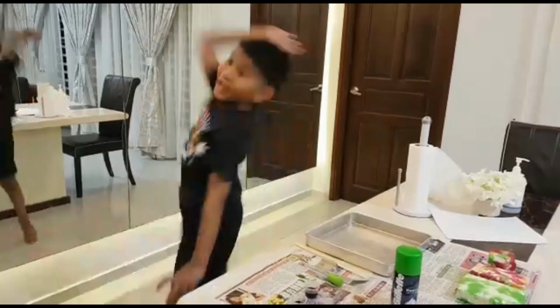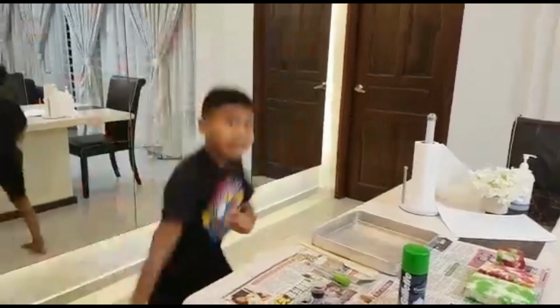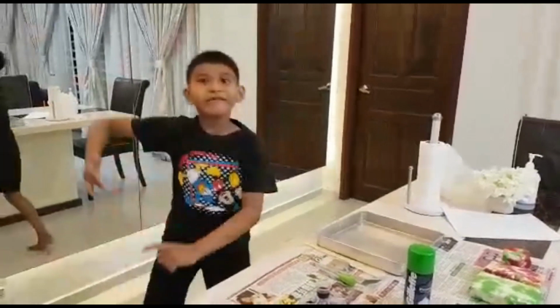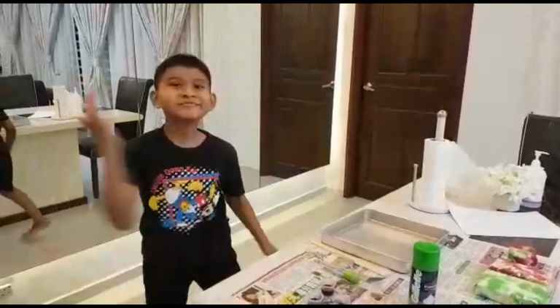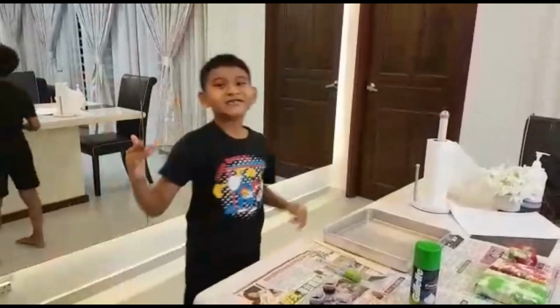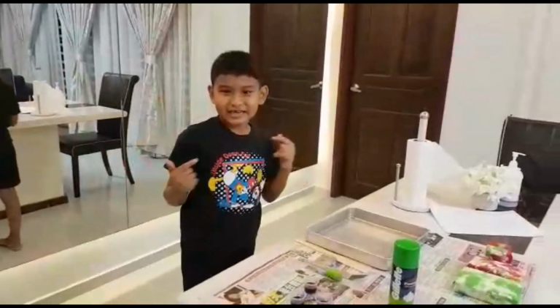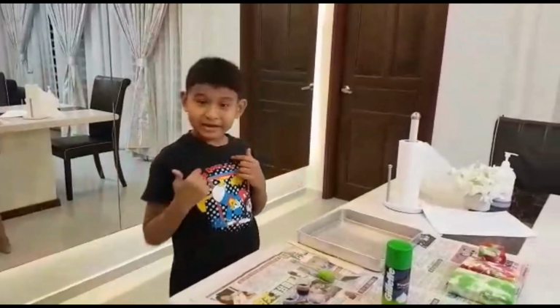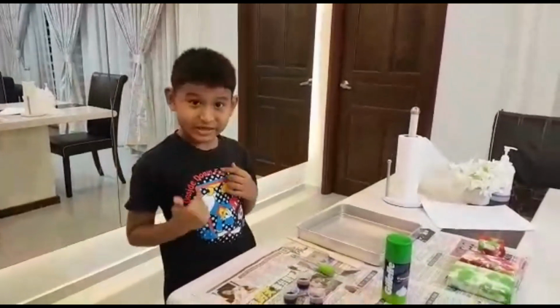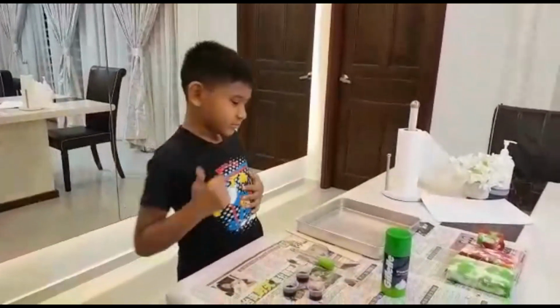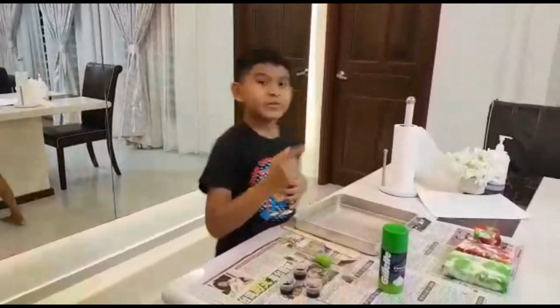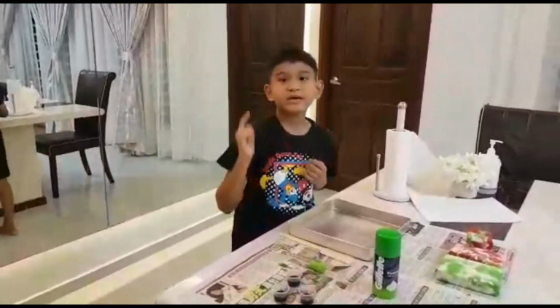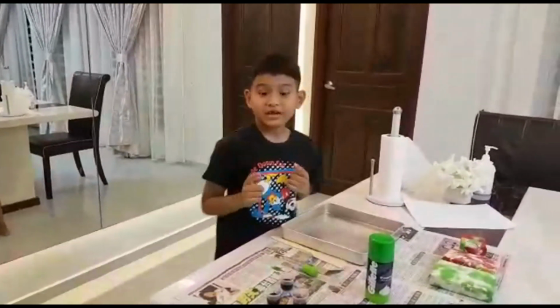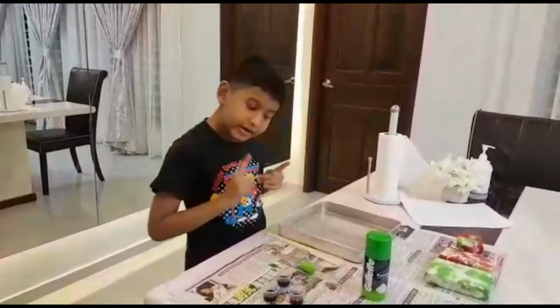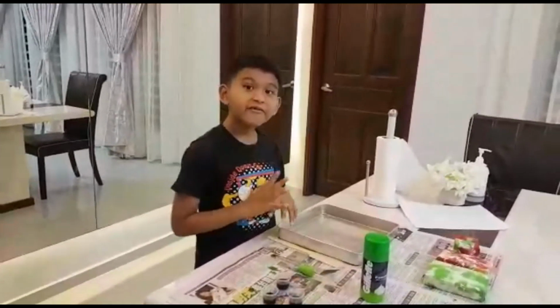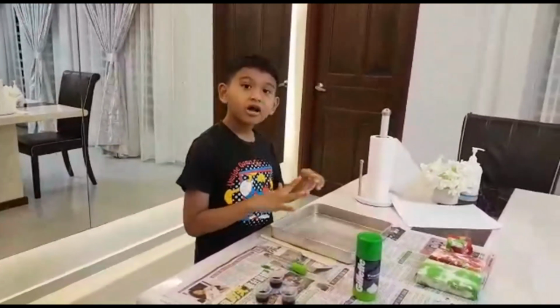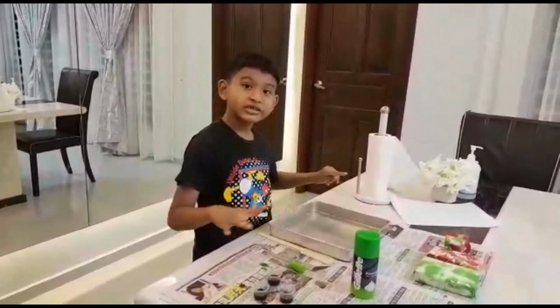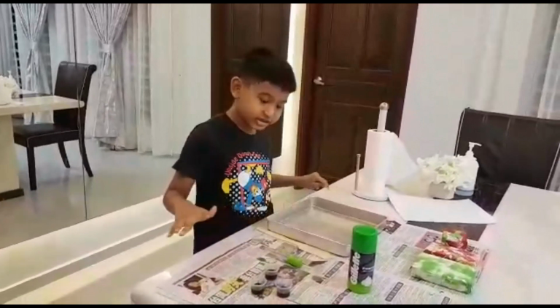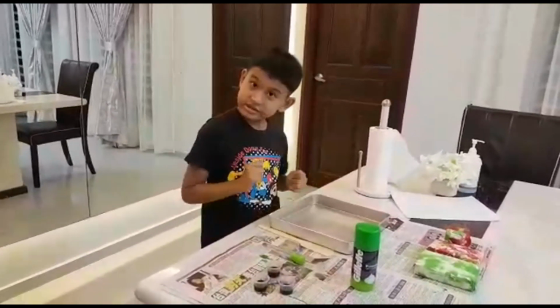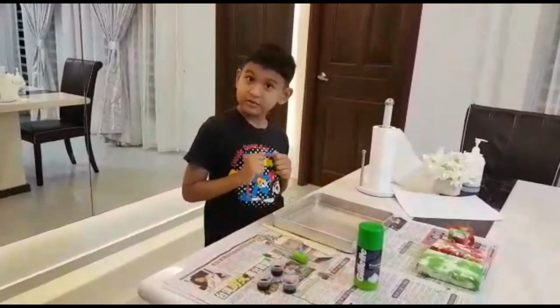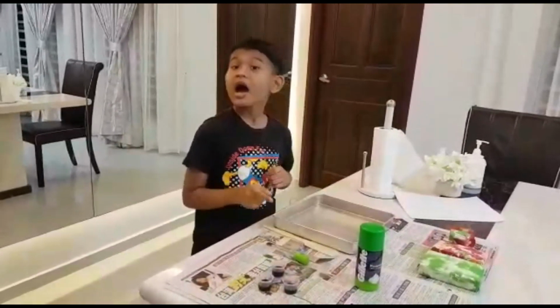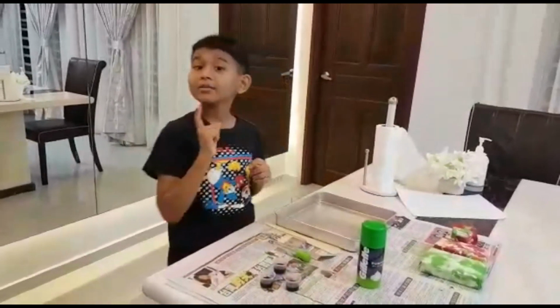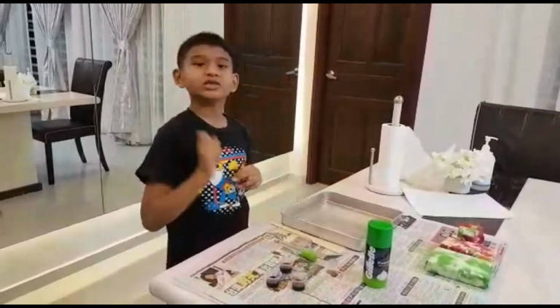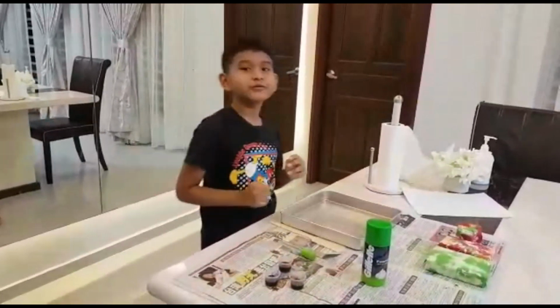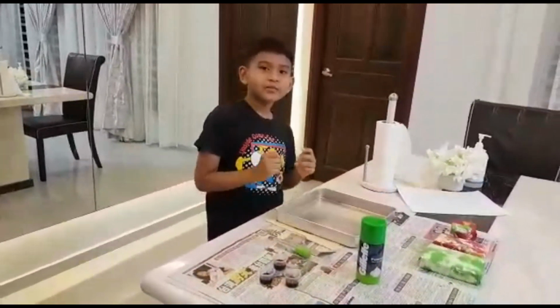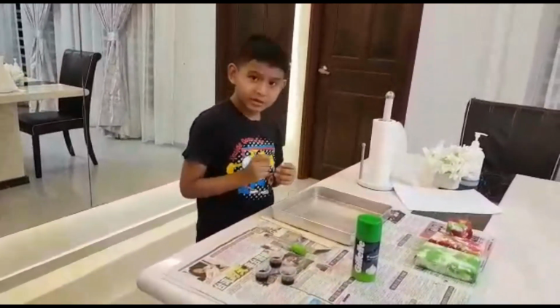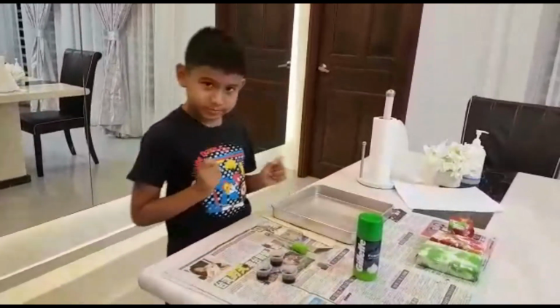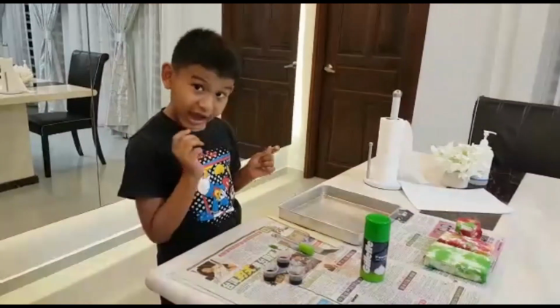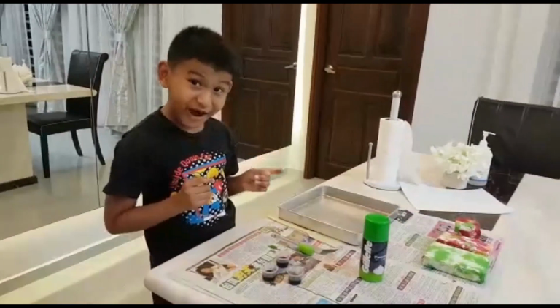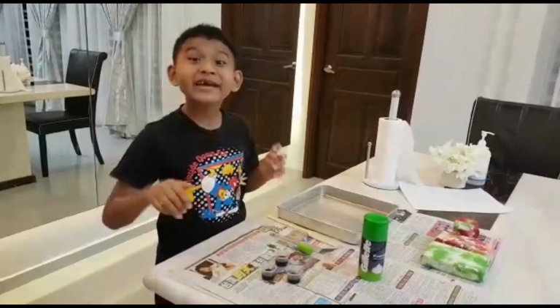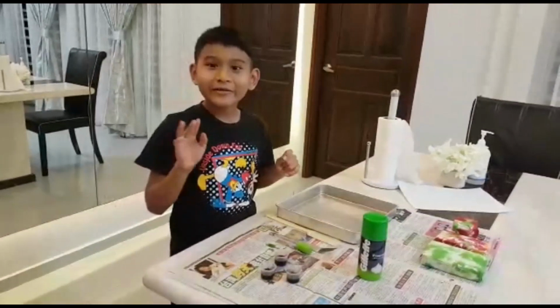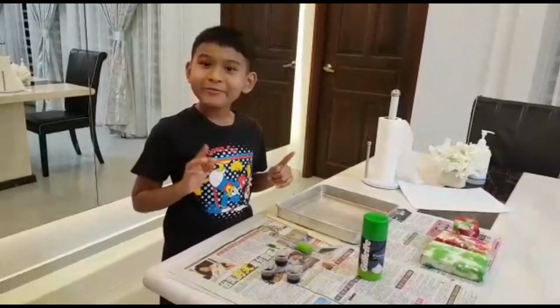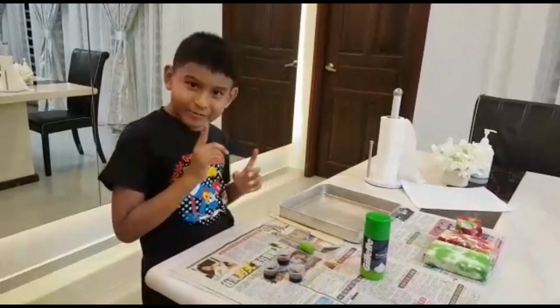Hi everyone! Welcome back to my channel. My name is Hayden. You must wonder why I have all these things here. I'm going to do a DIY wrapping paper.